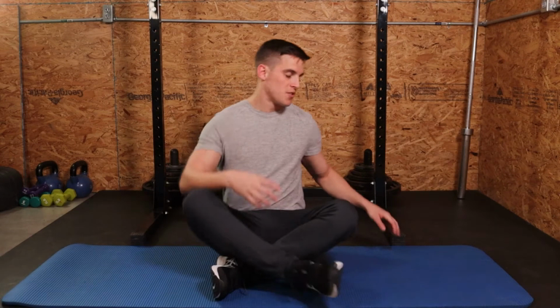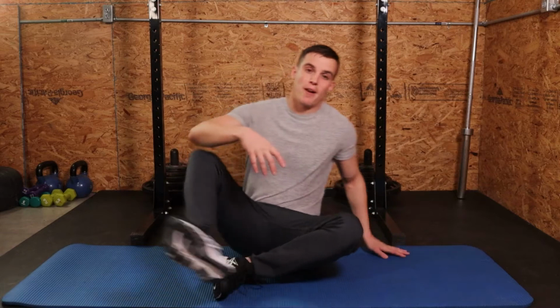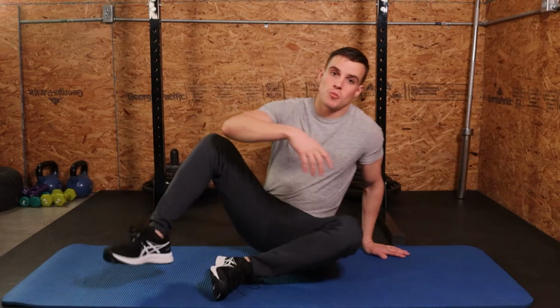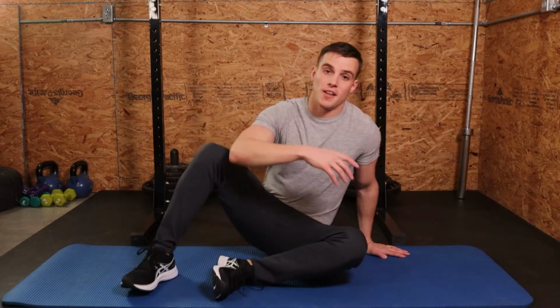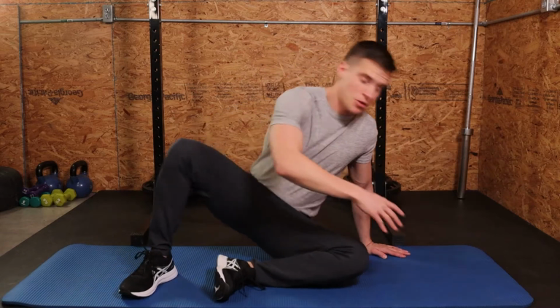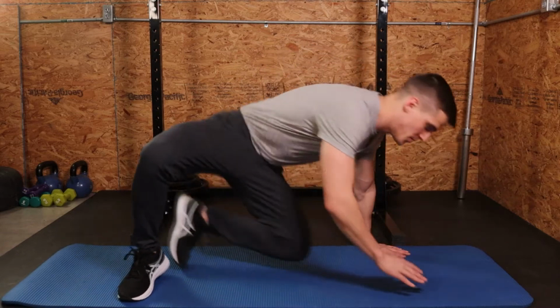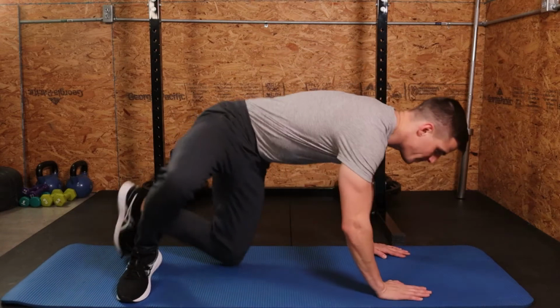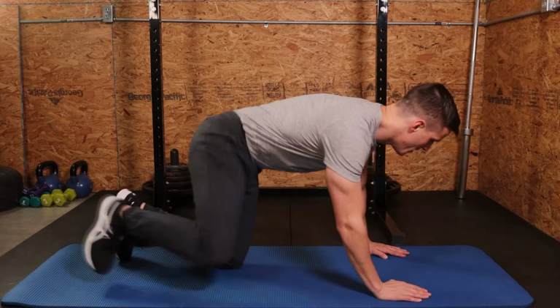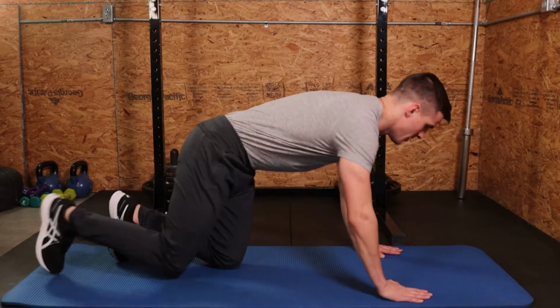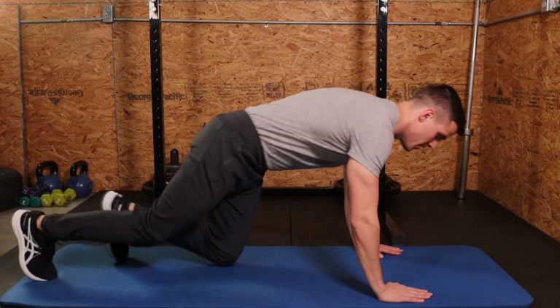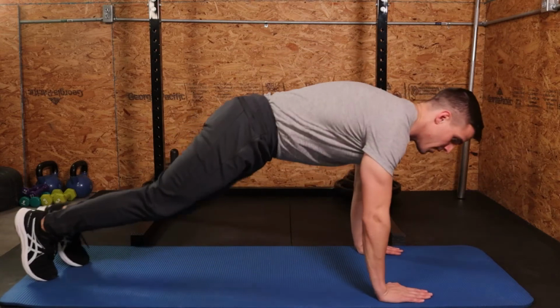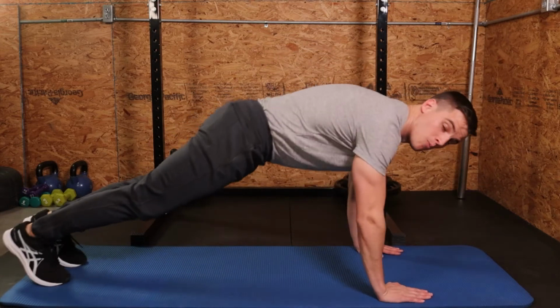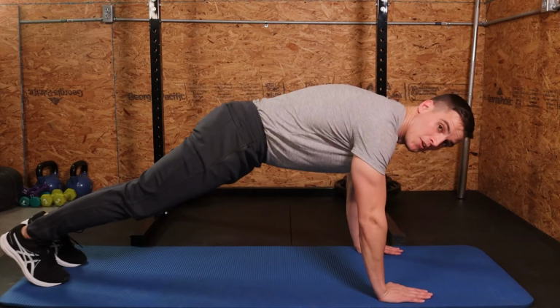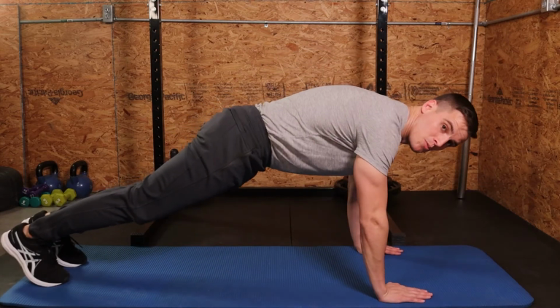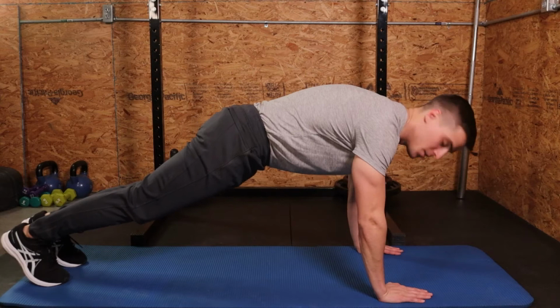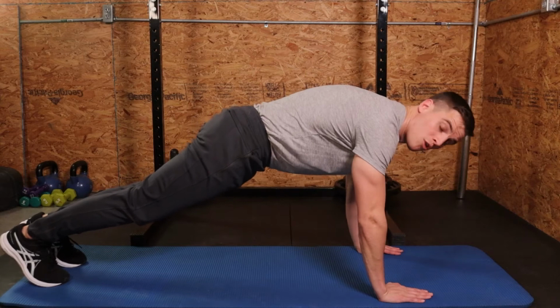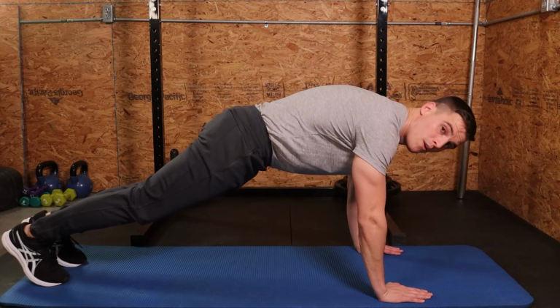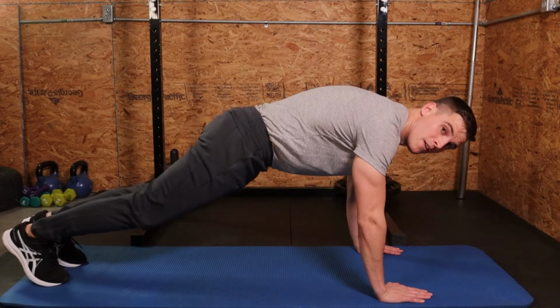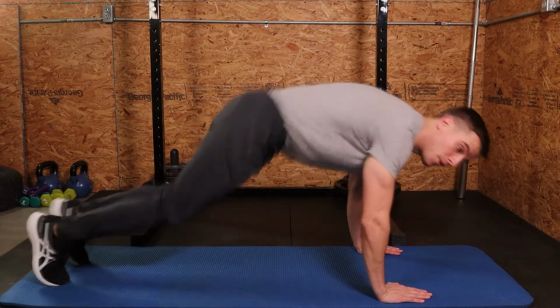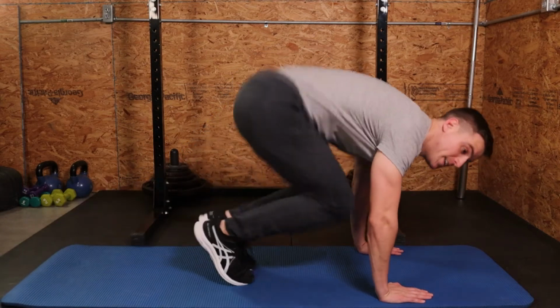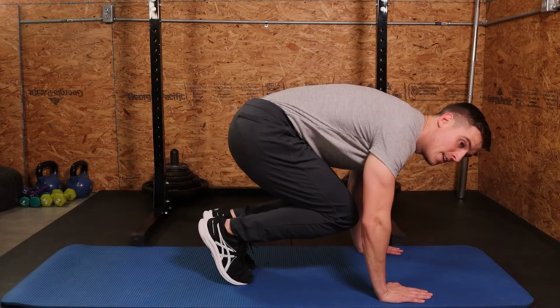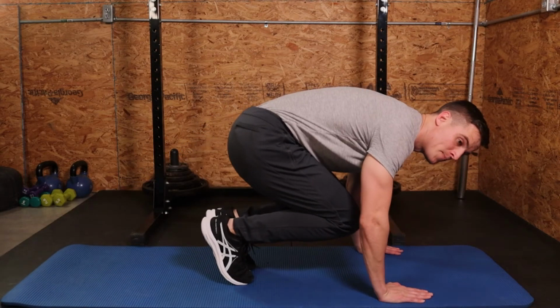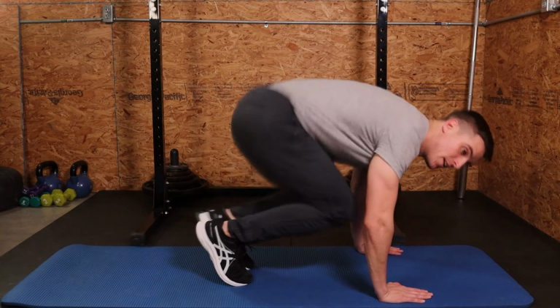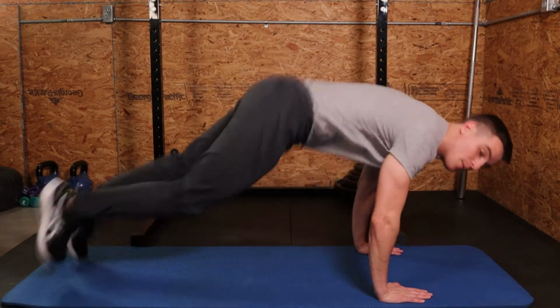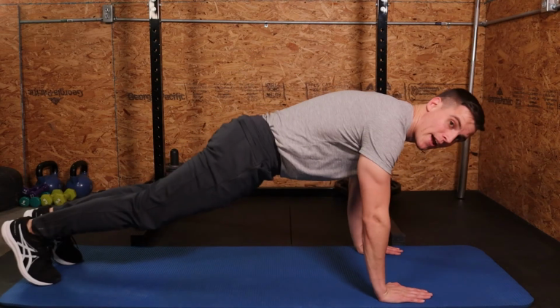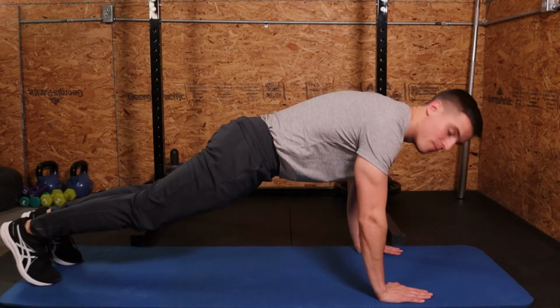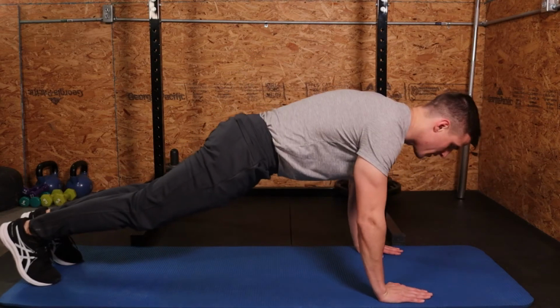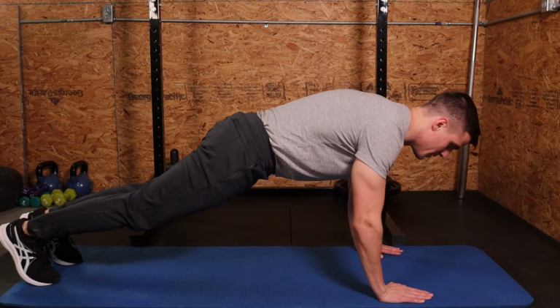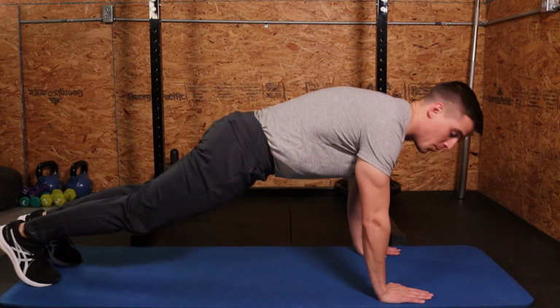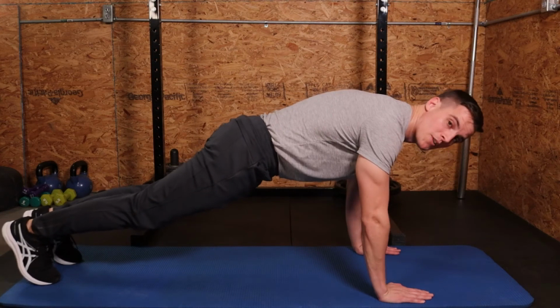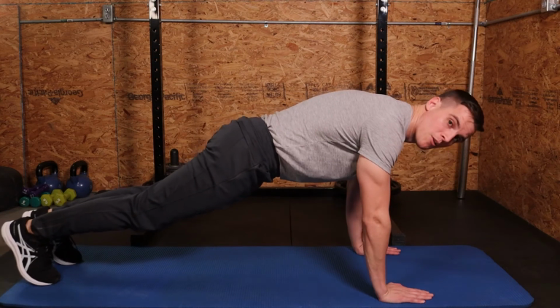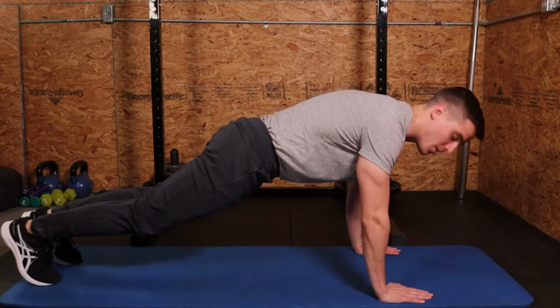With bear hops, we're going to get in a push-up position, and what we're going to do is use our core, hop our knees in, and bring them back out. In real time it'll look like so.